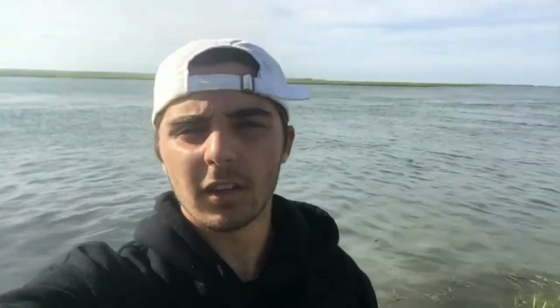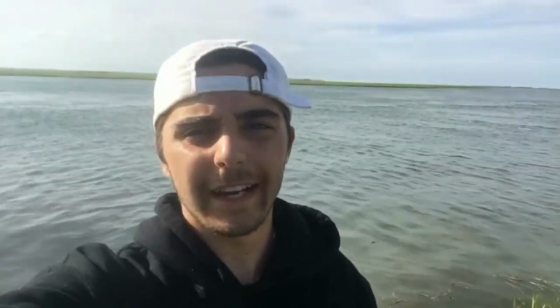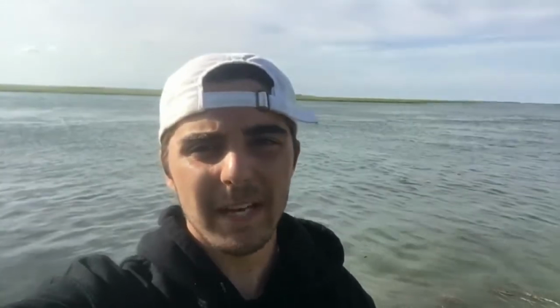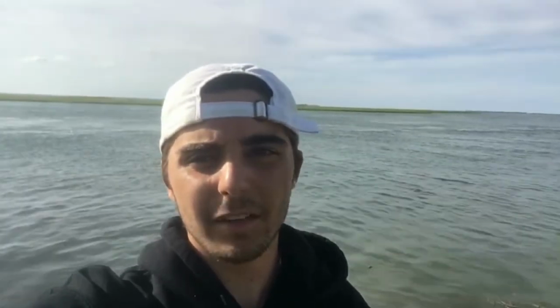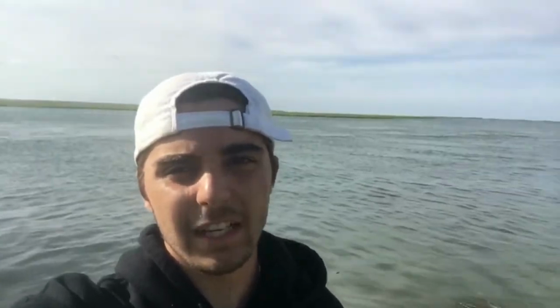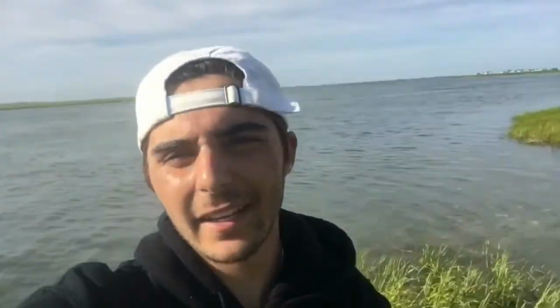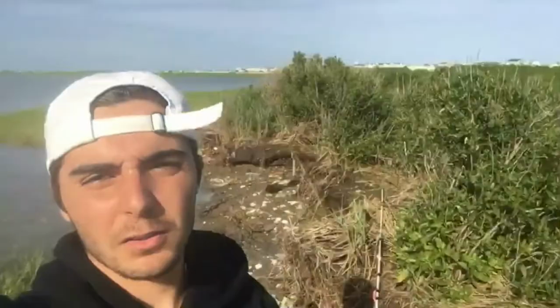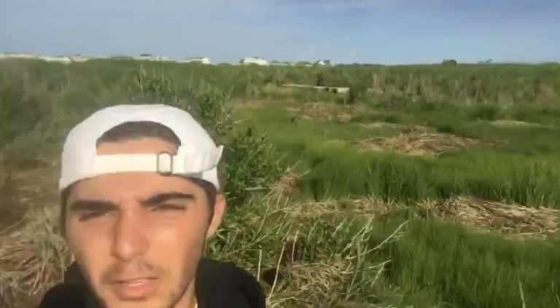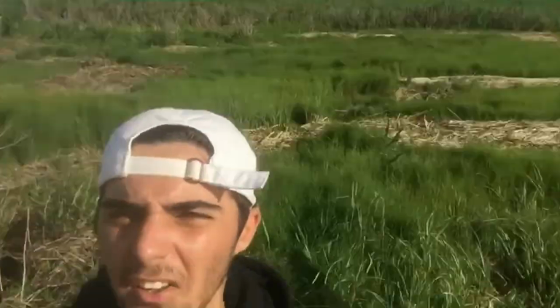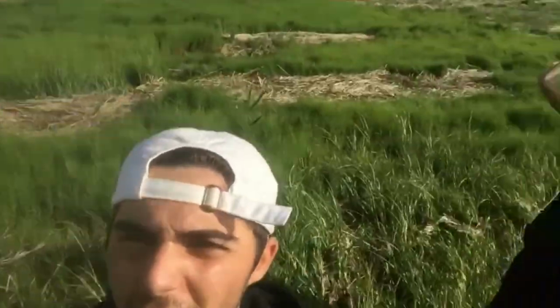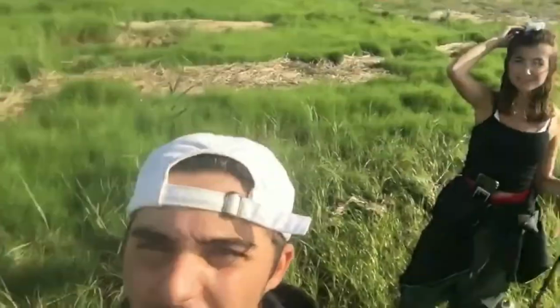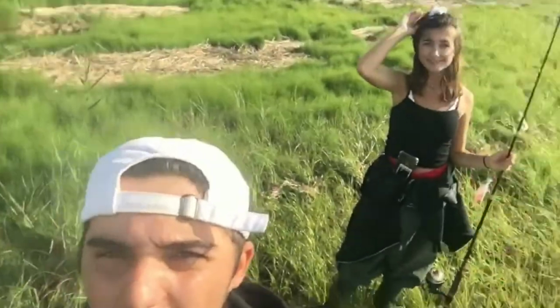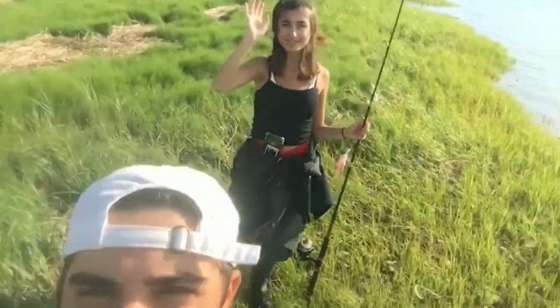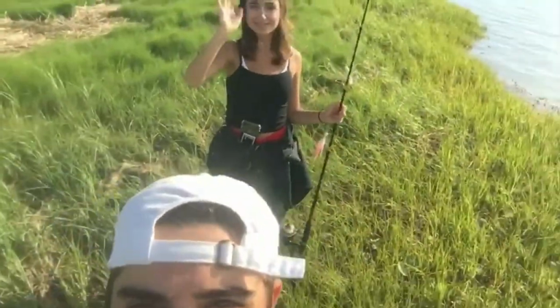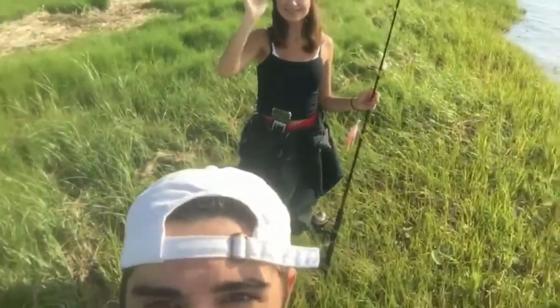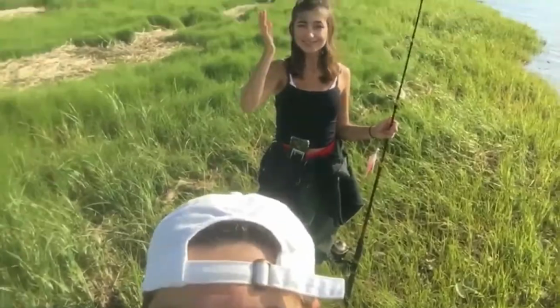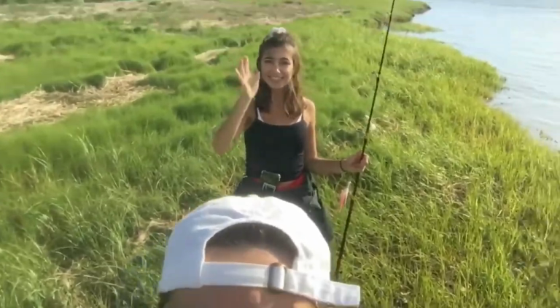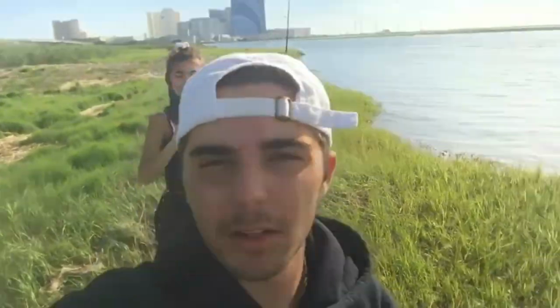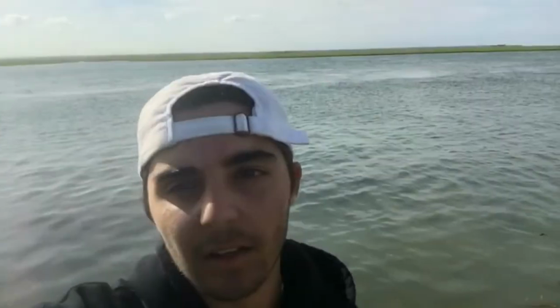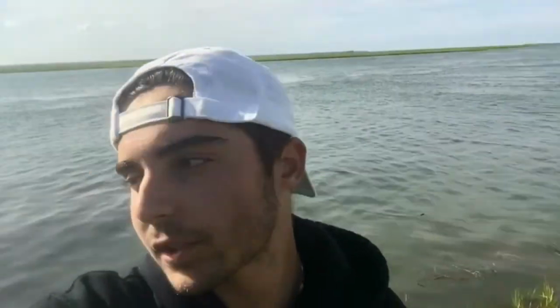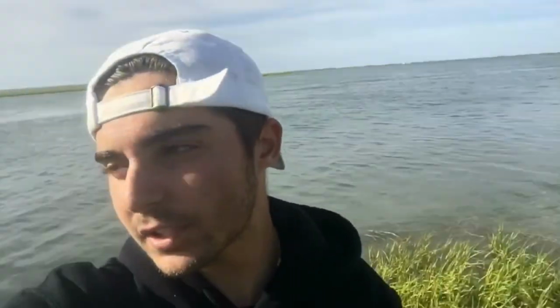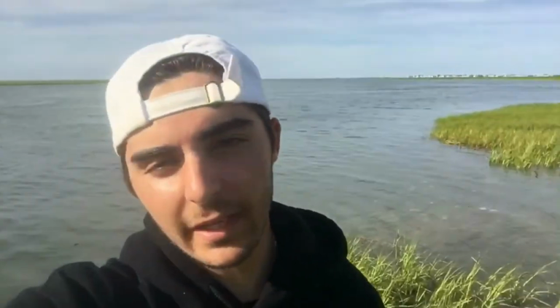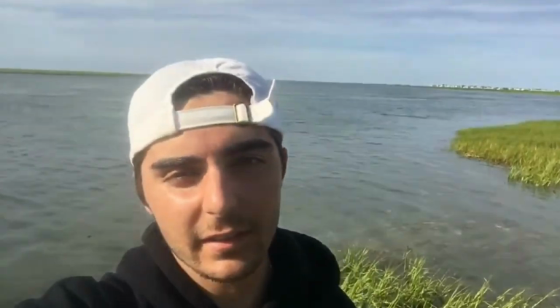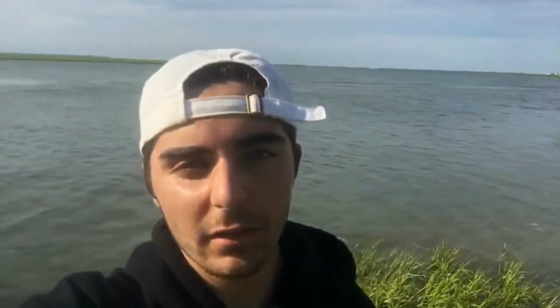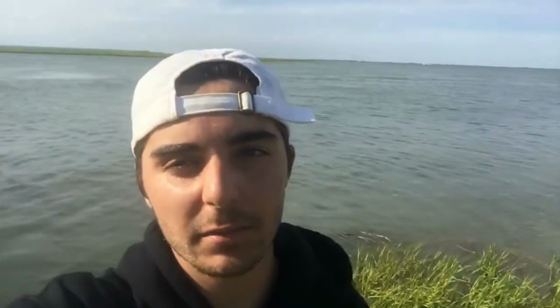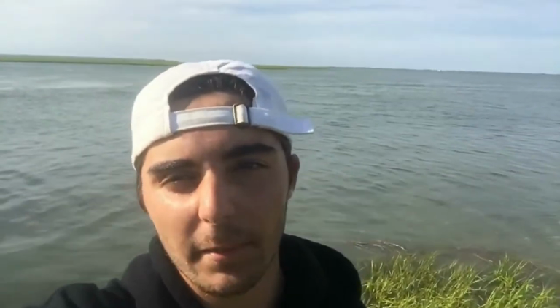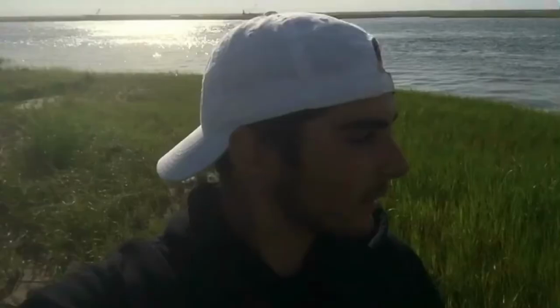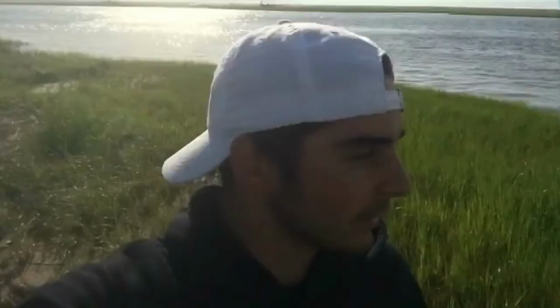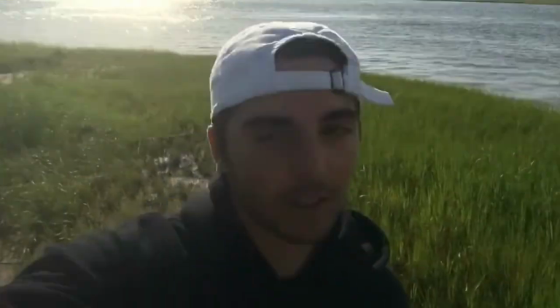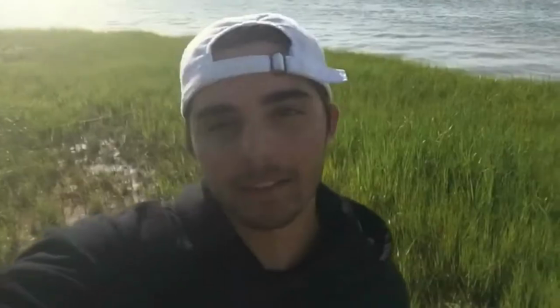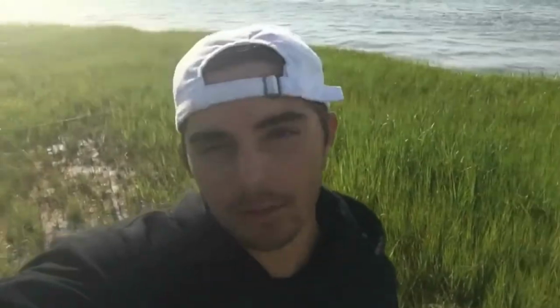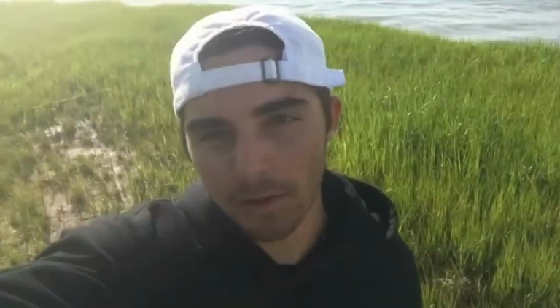Alright guys, I'm out here at the sod banks with Skyler. We just got plastic lures, so let's see what's gonna happen. Let's do some fishing.